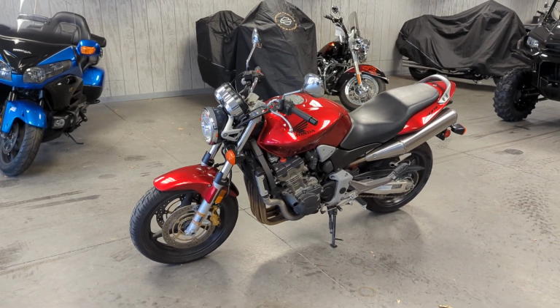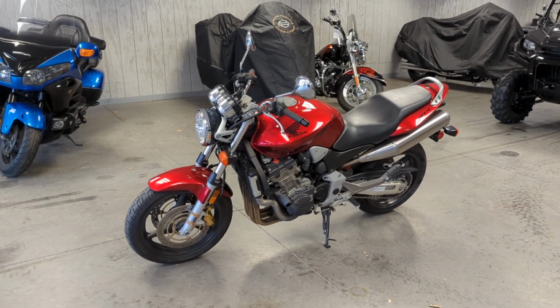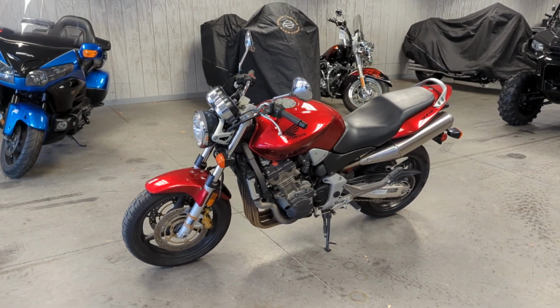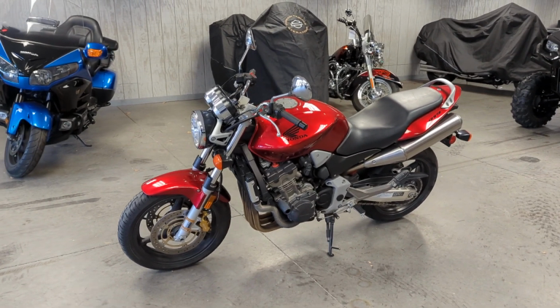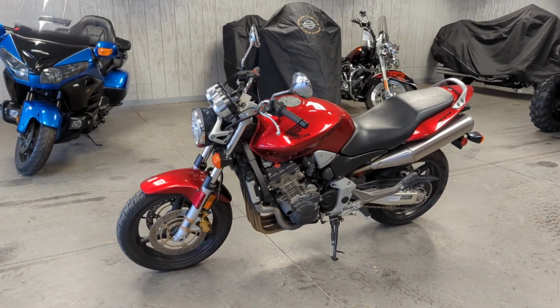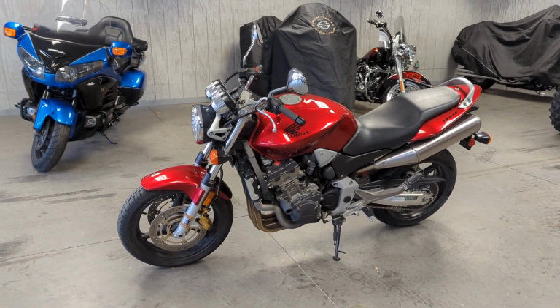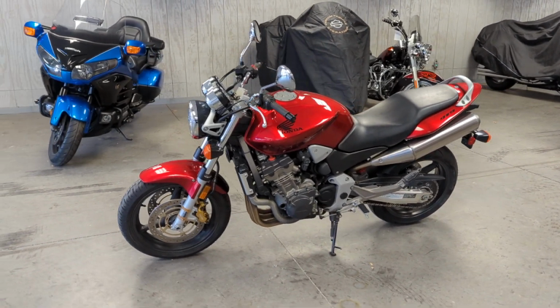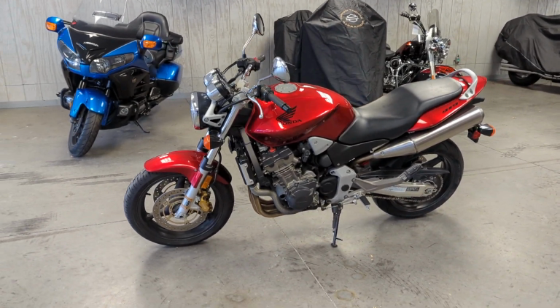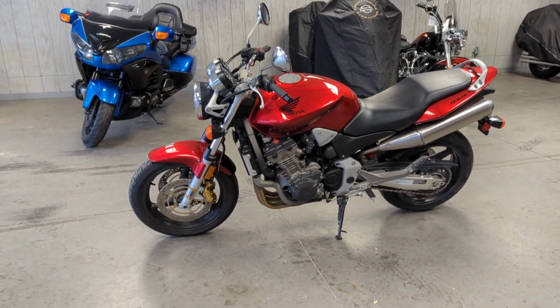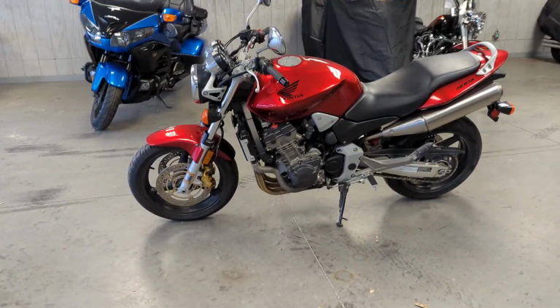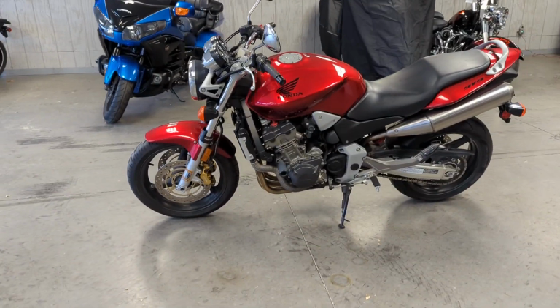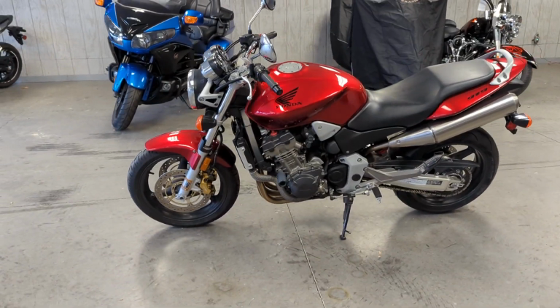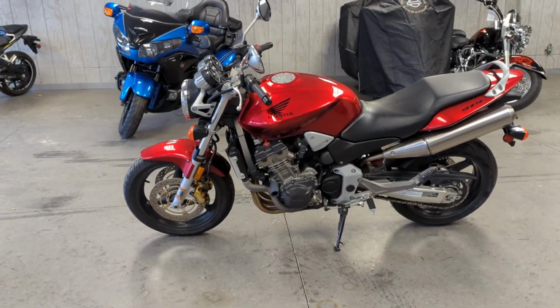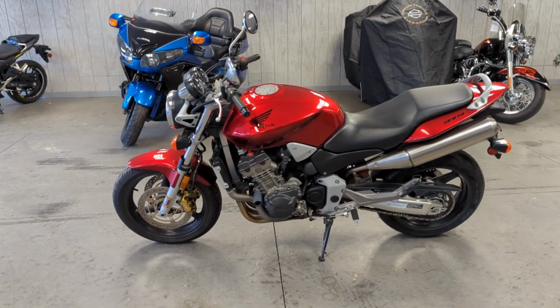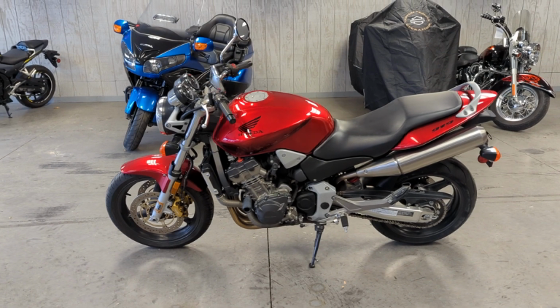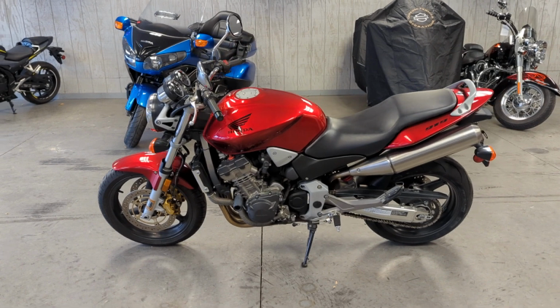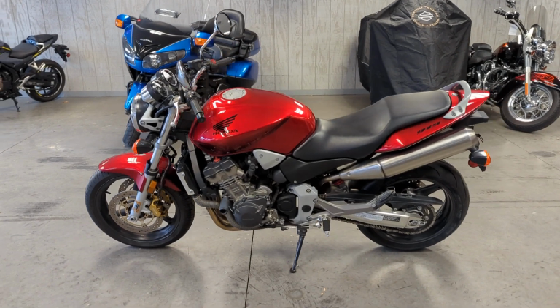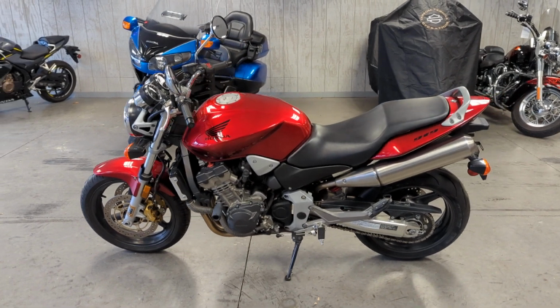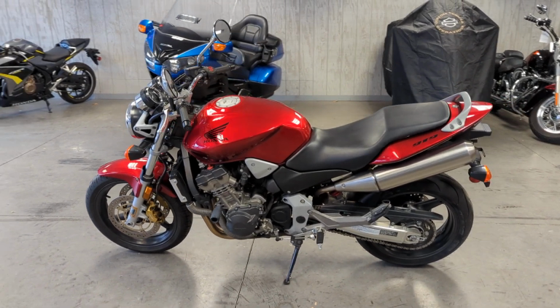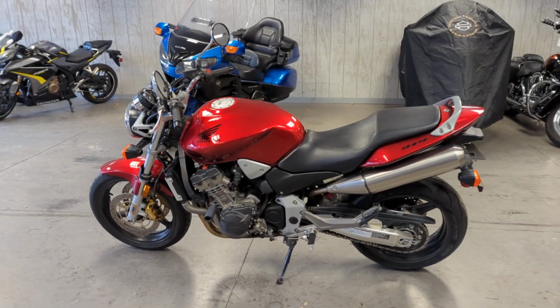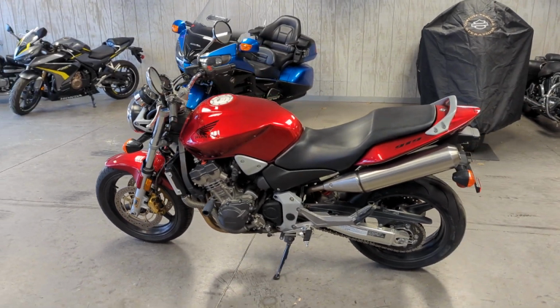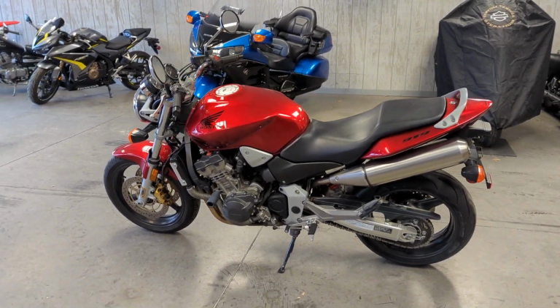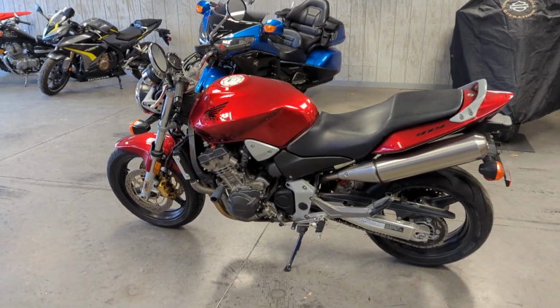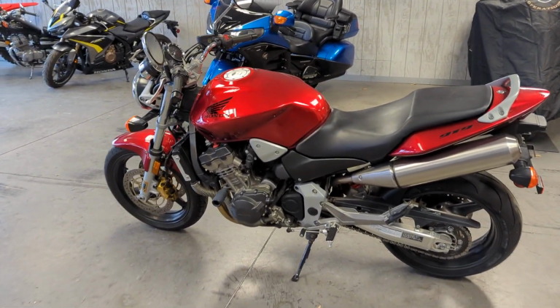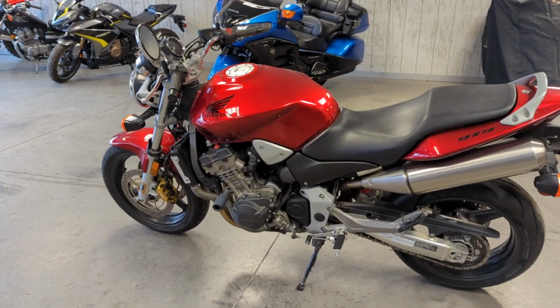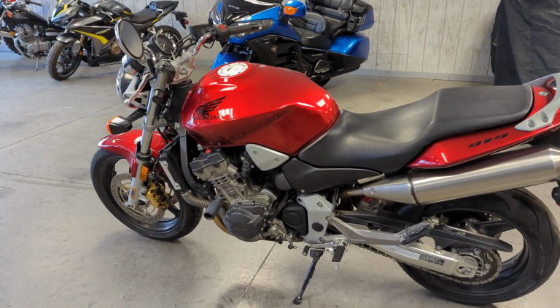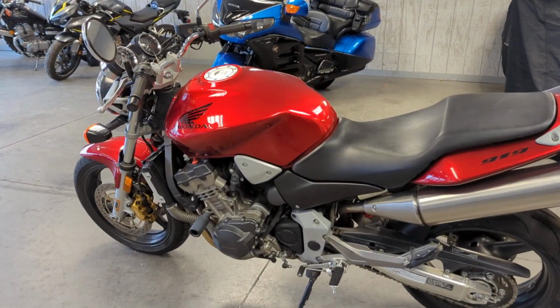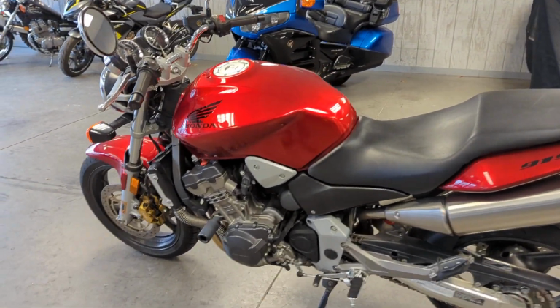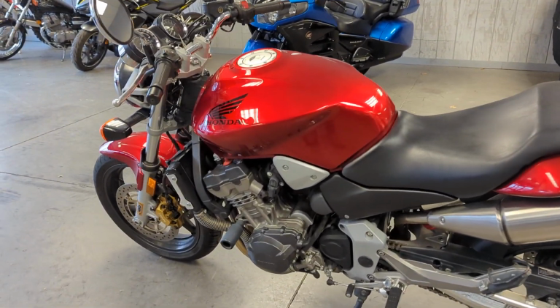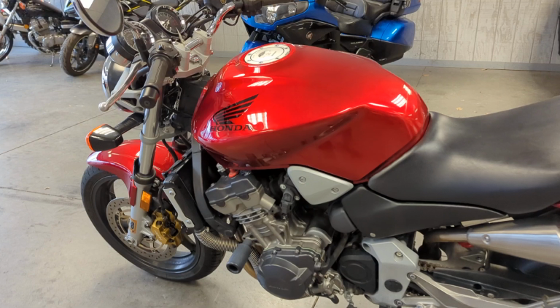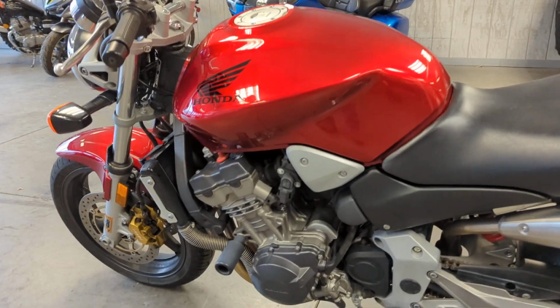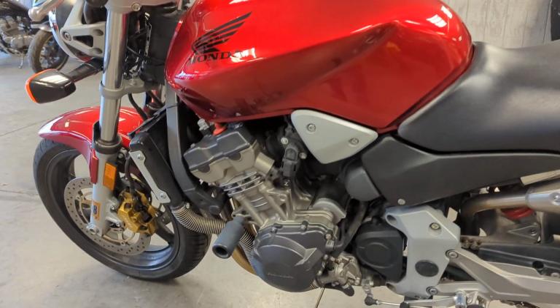This bike is powered by a 919cc liquid-cooled fuel-injected inline-four engine with a 6-speed manual transmission.